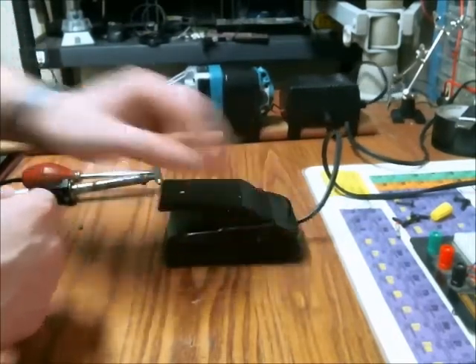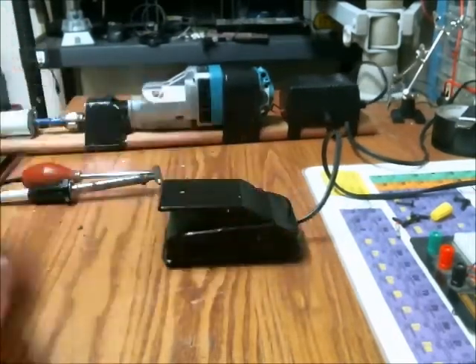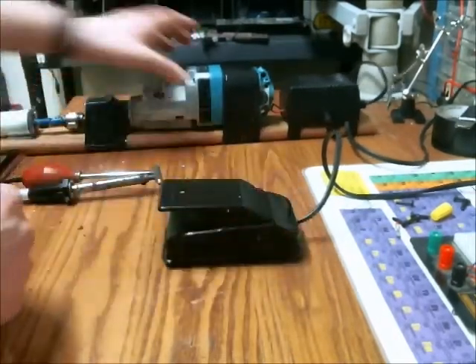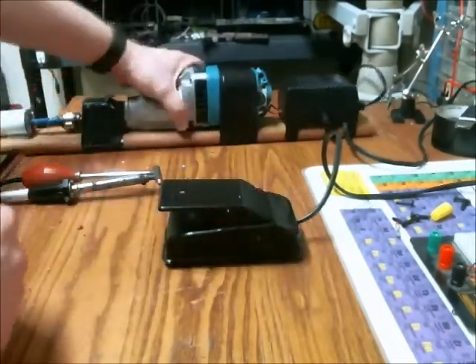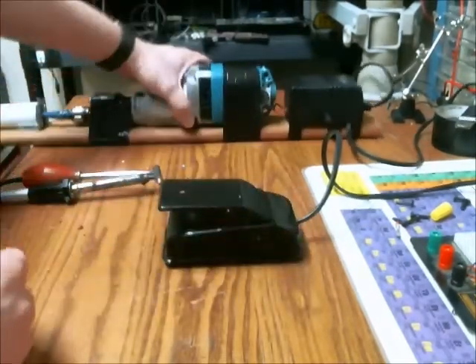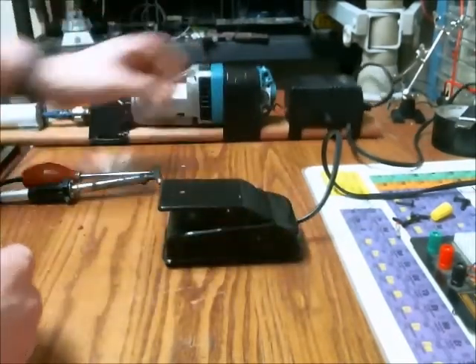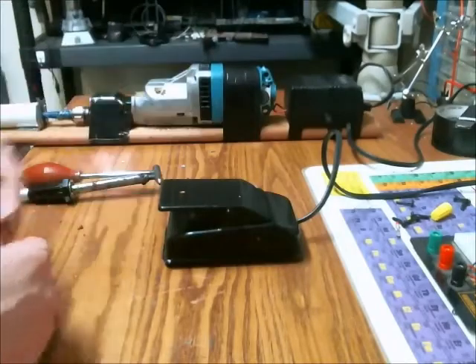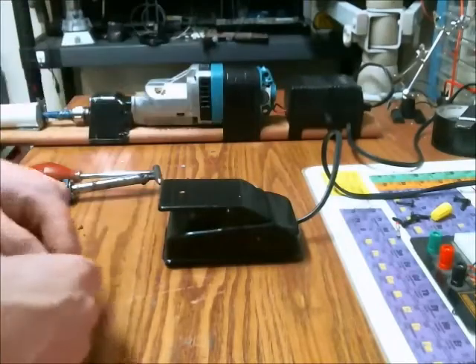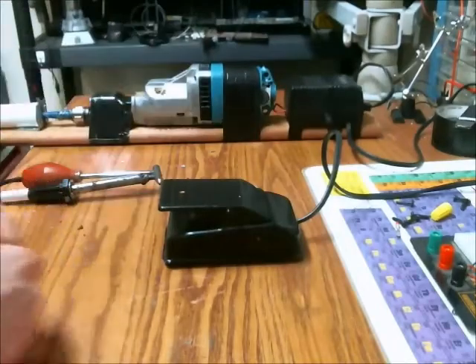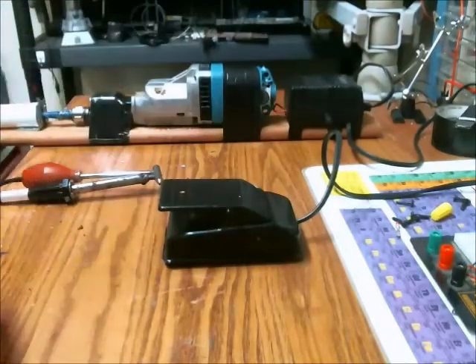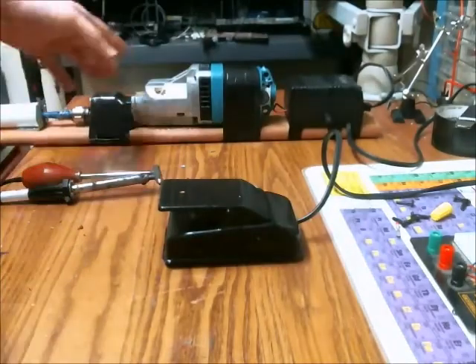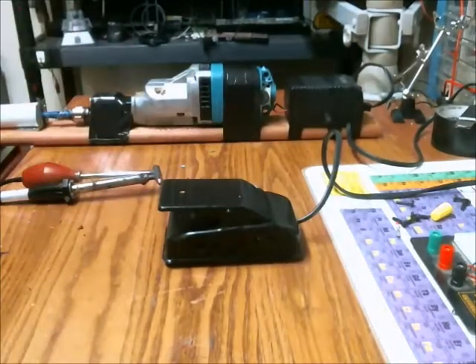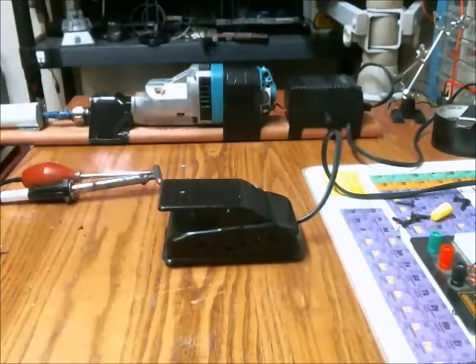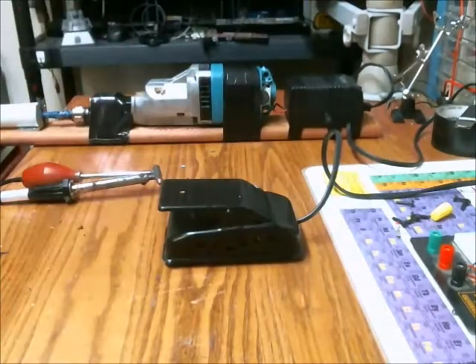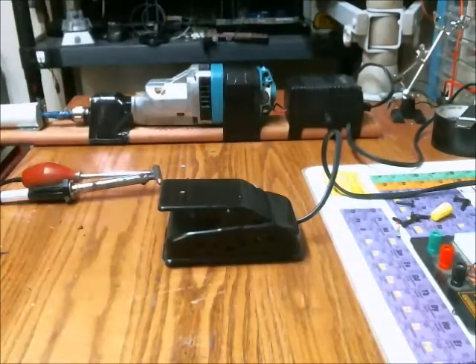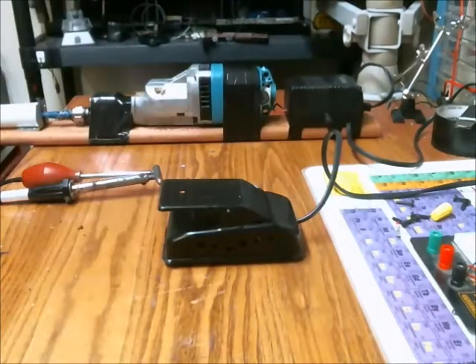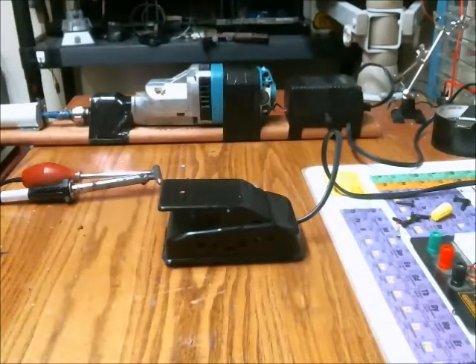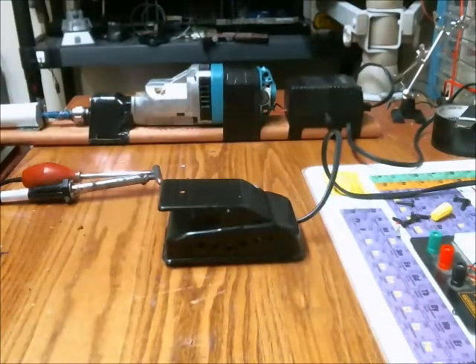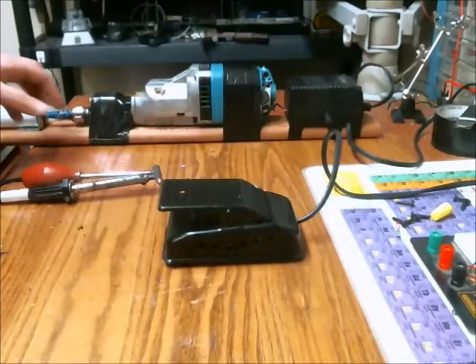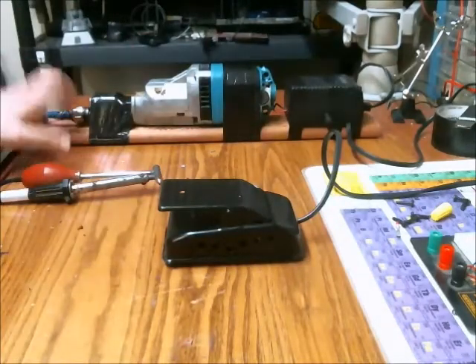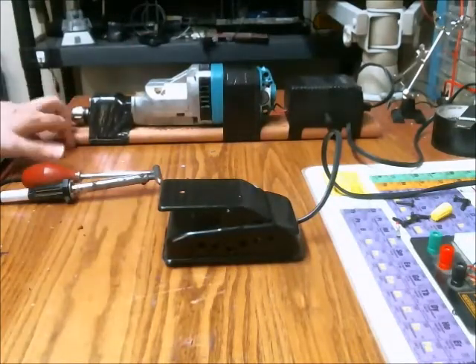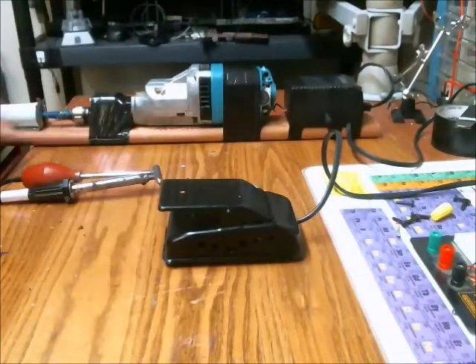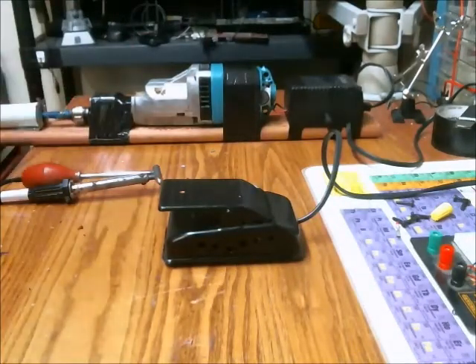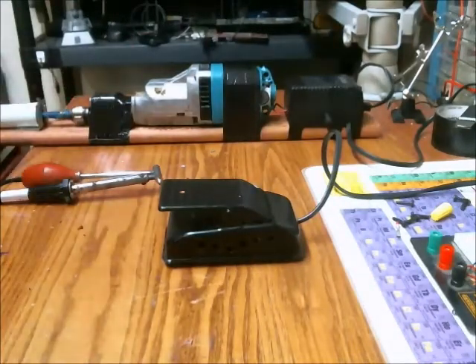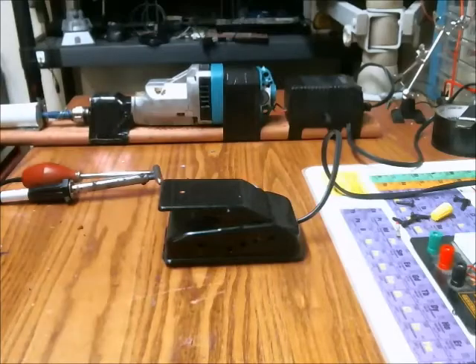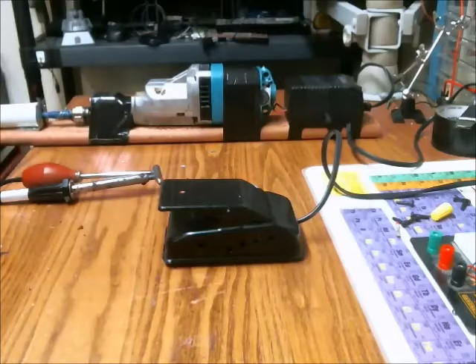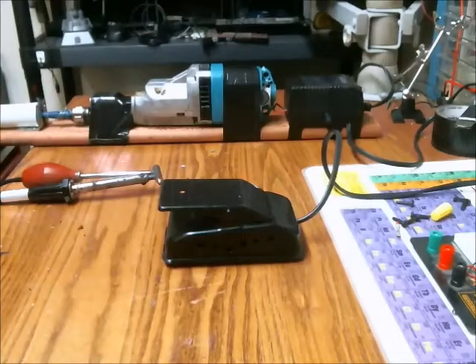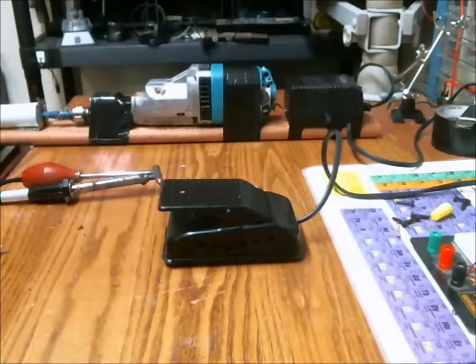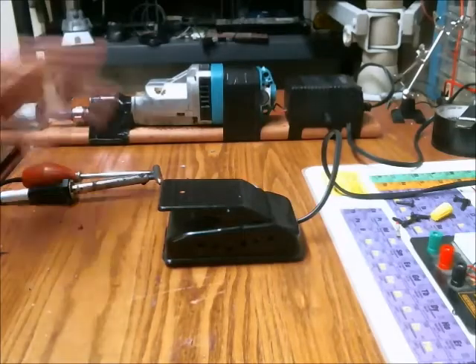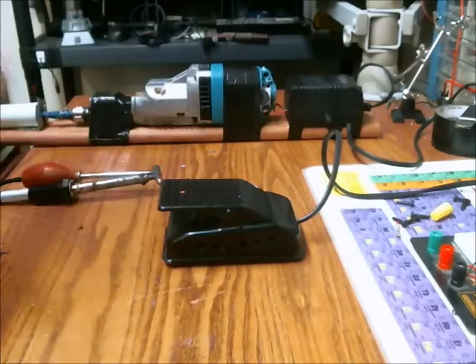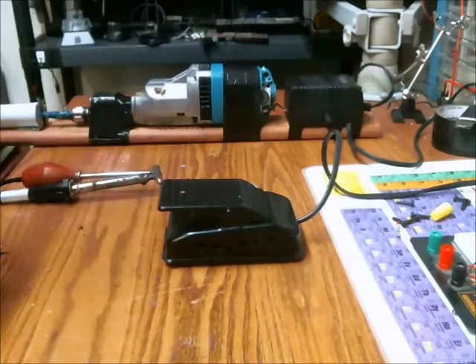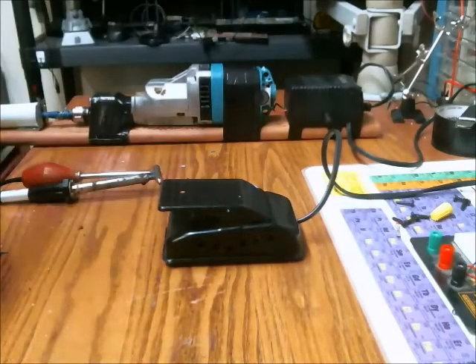You can see this thing moves around quite a bit, so when I use it I need to clamp it down or fasten it down with some bolts or something, which I will do at the end of this video.